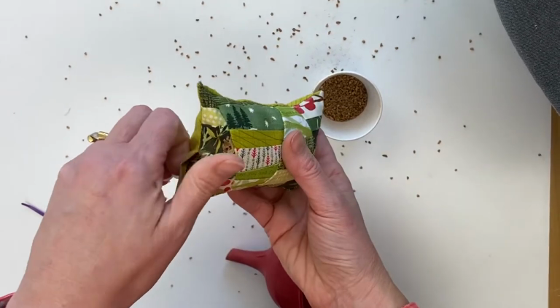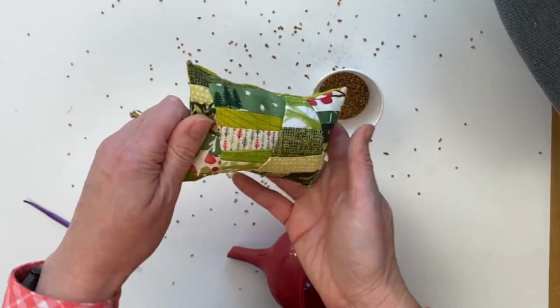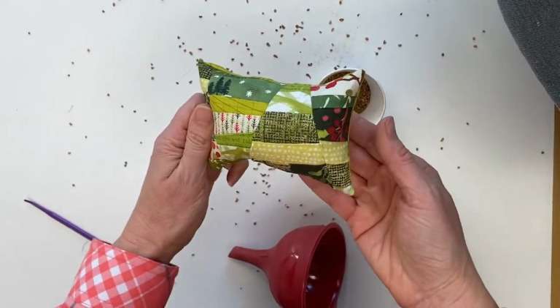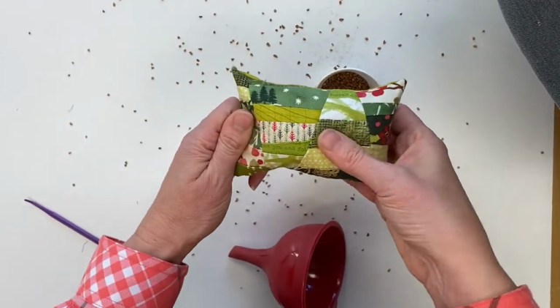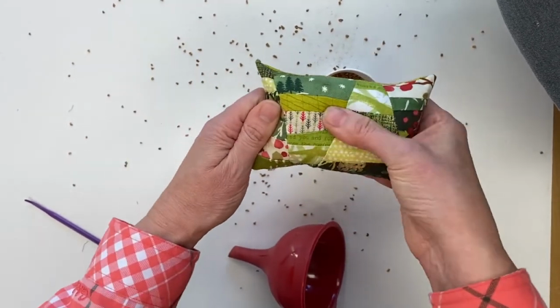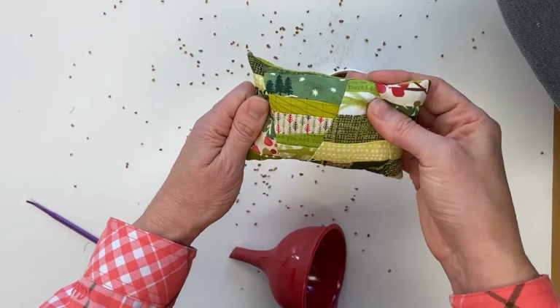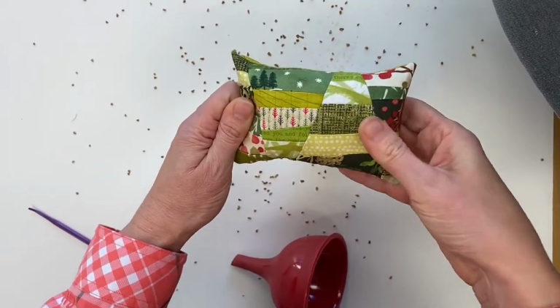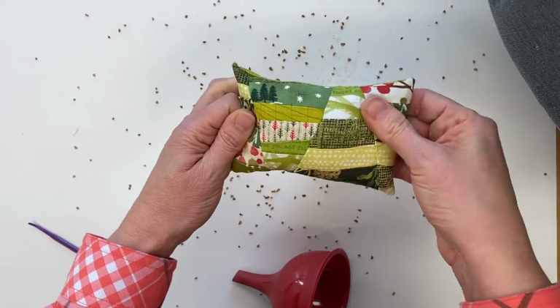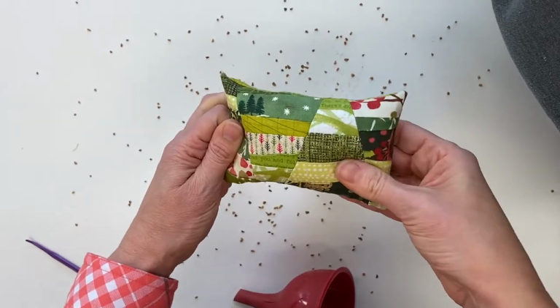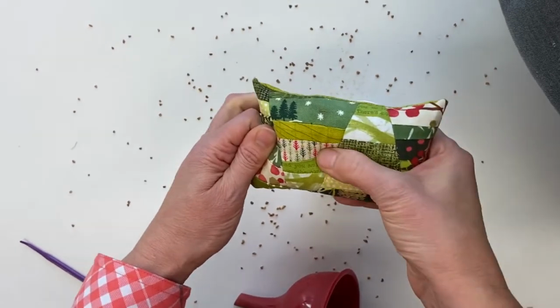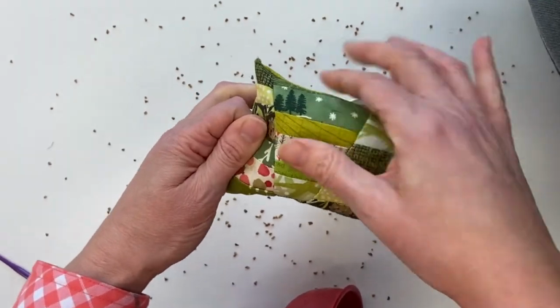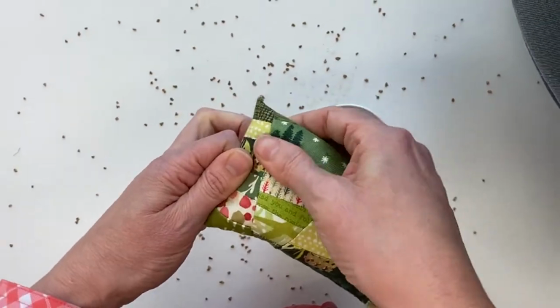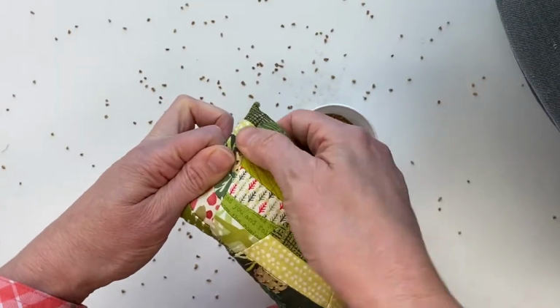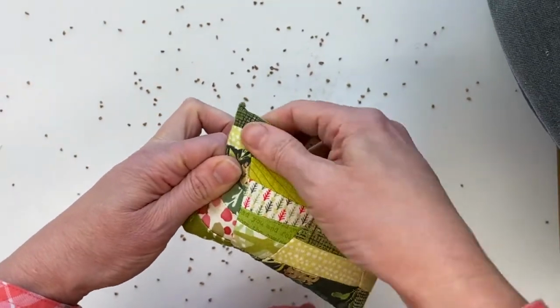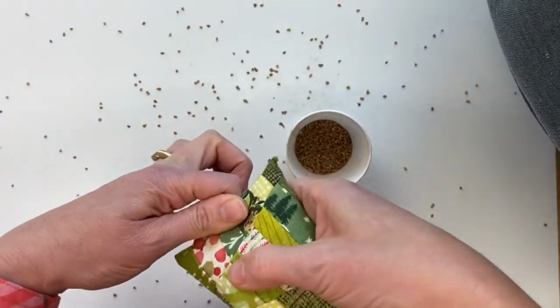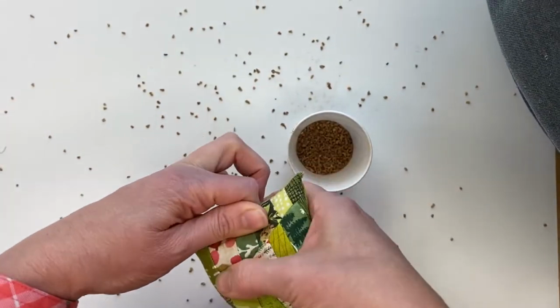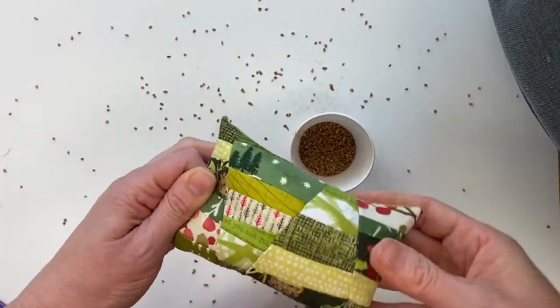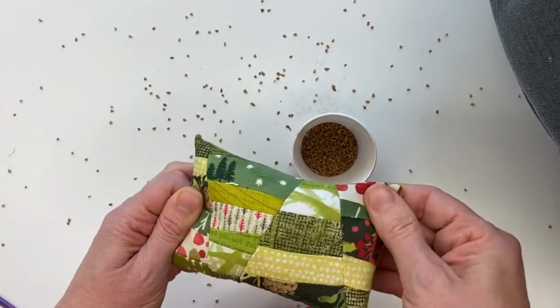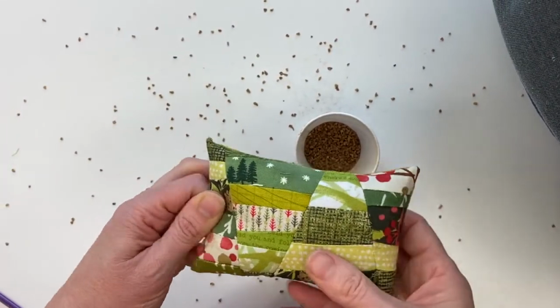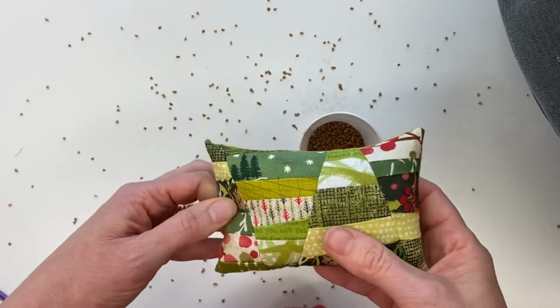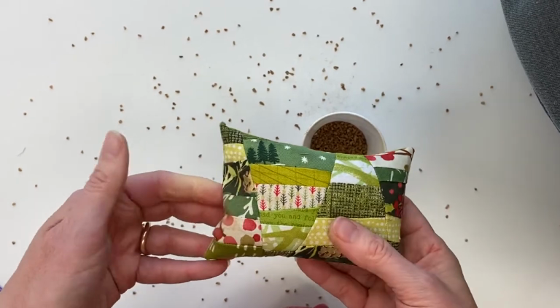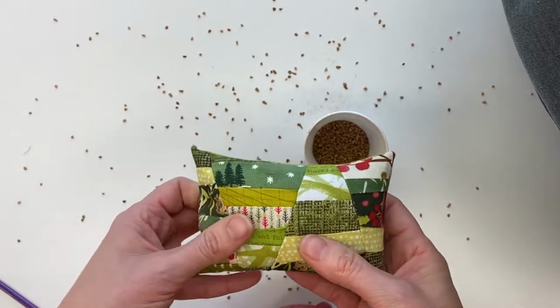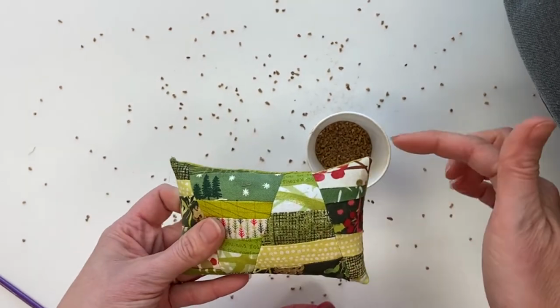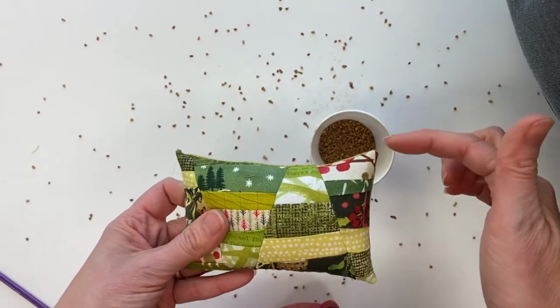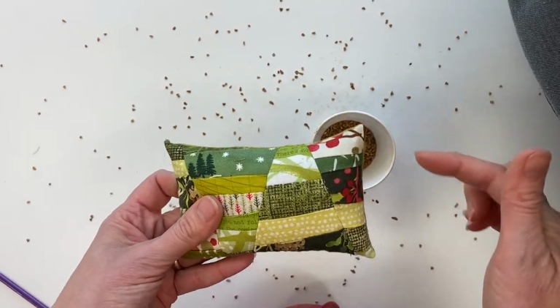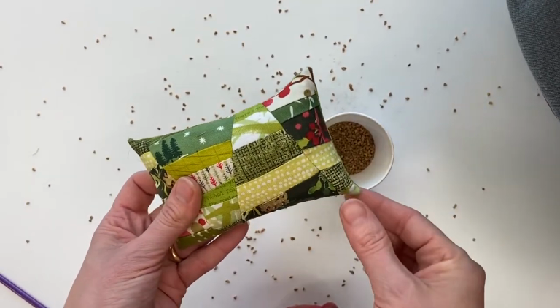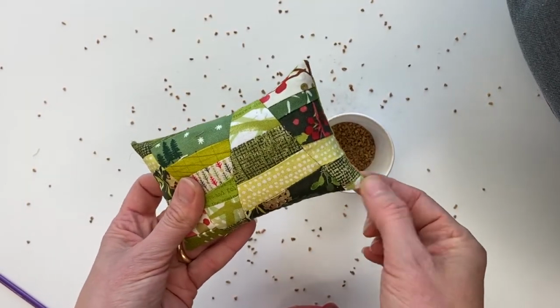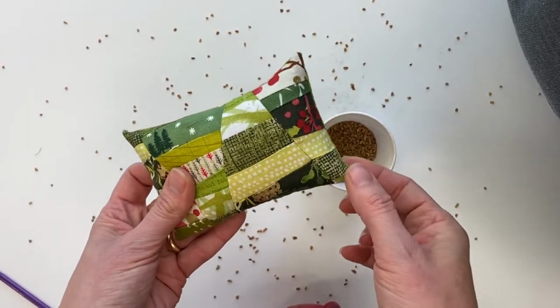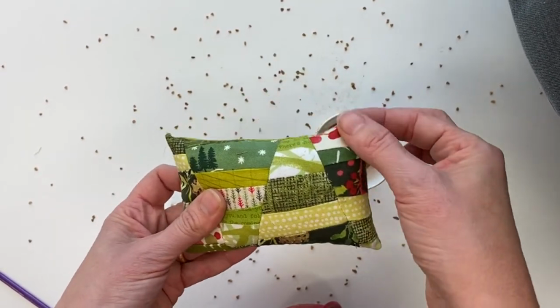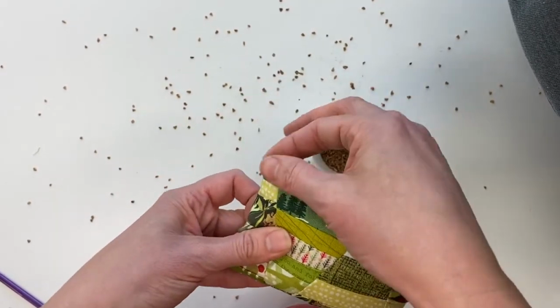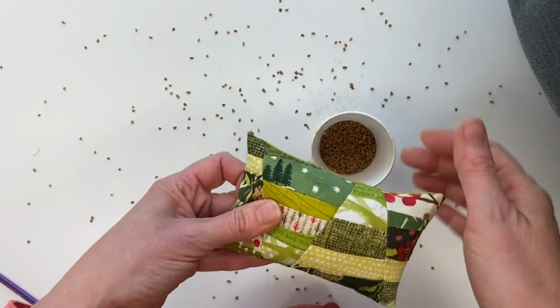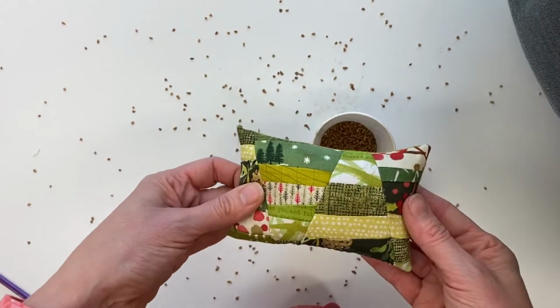So you can see now we've got a nice, firmly filled pin cushion and all you need to do is sew it closed. And notice how we still have our points on our cushion.